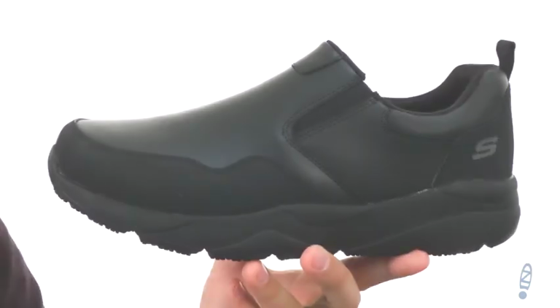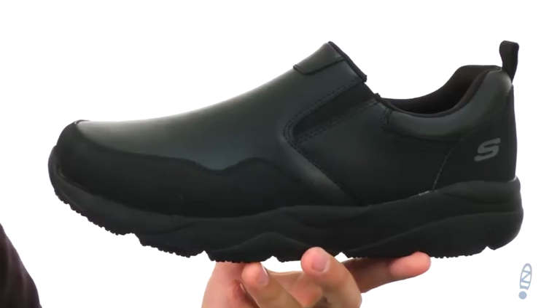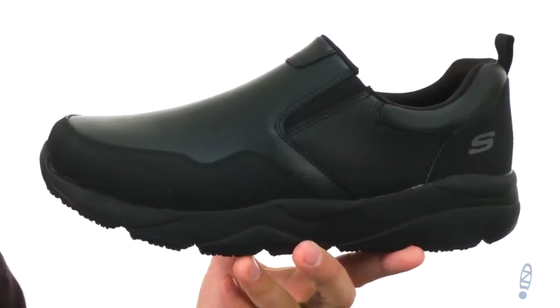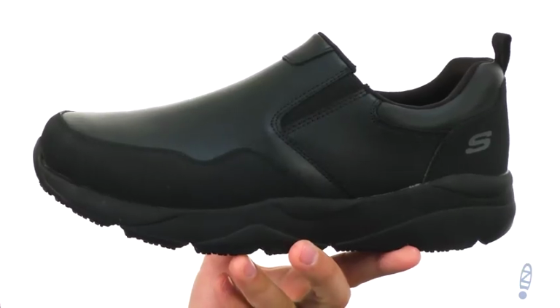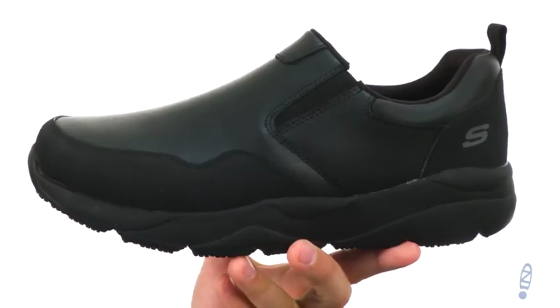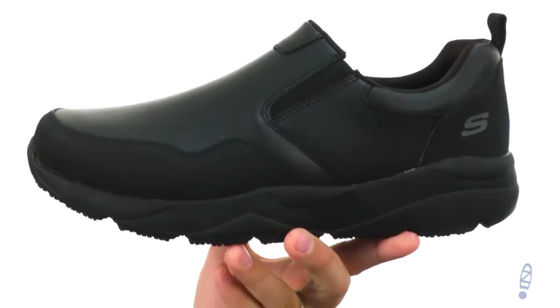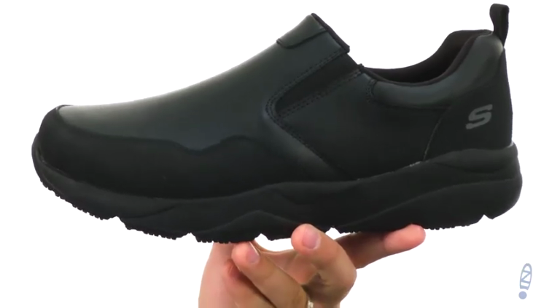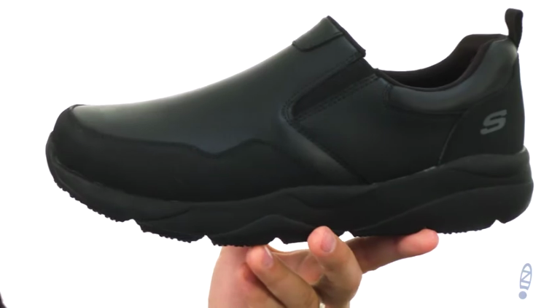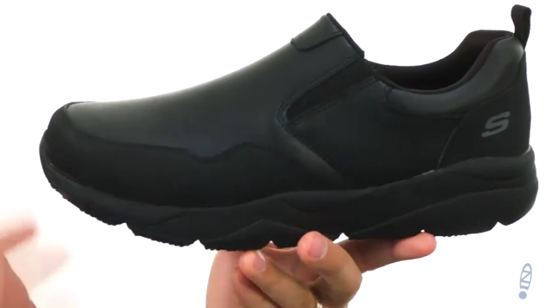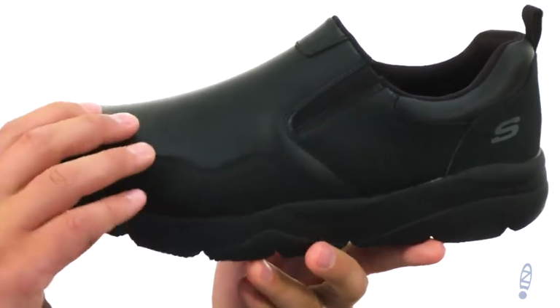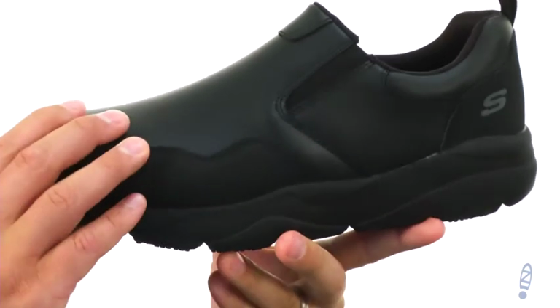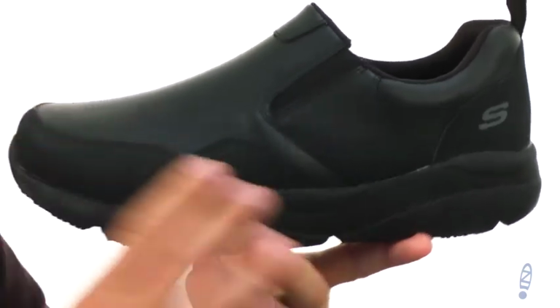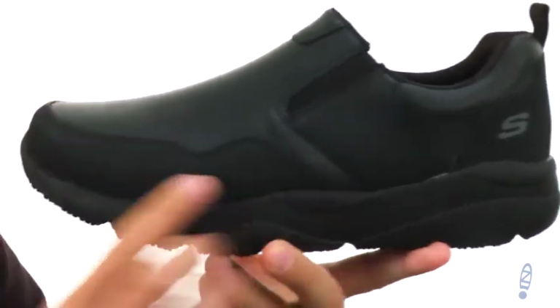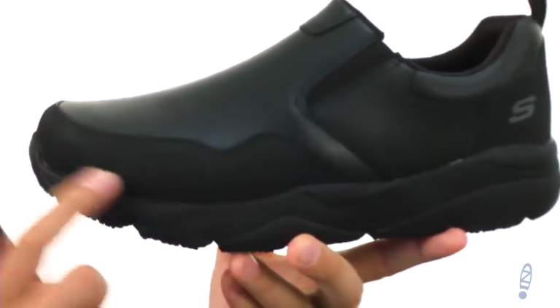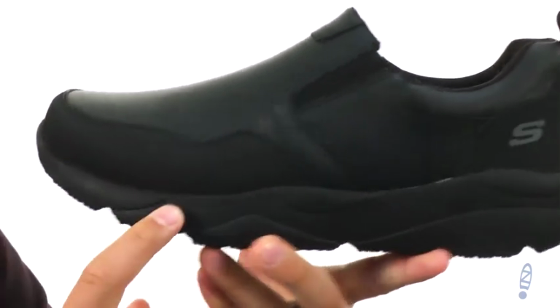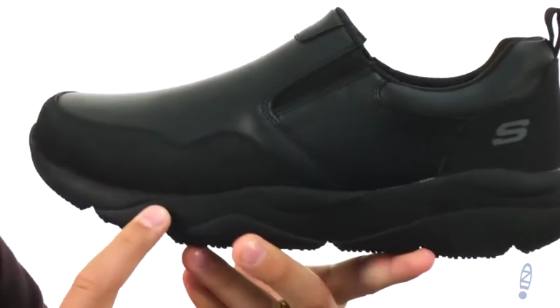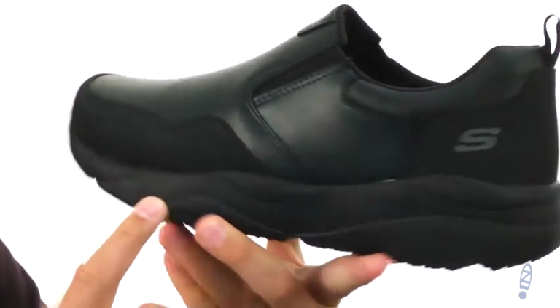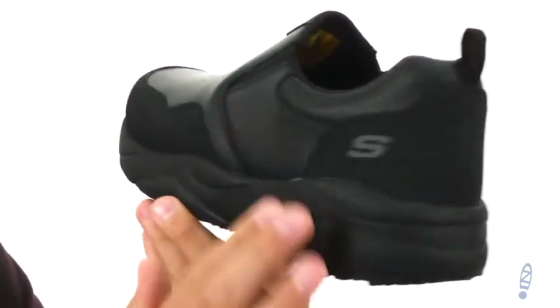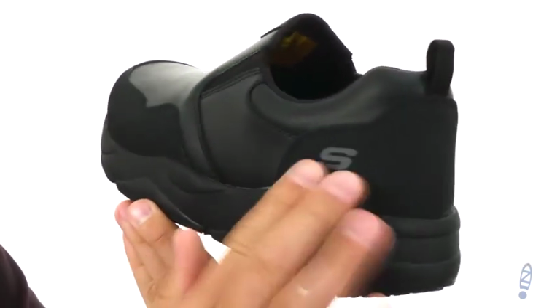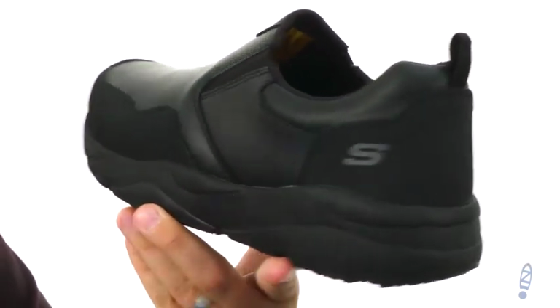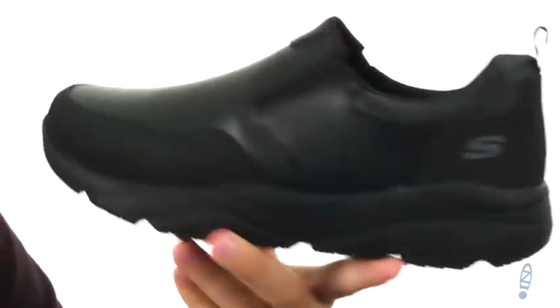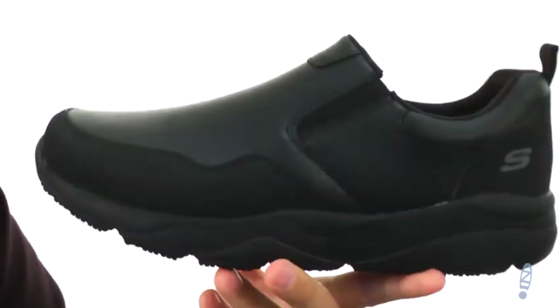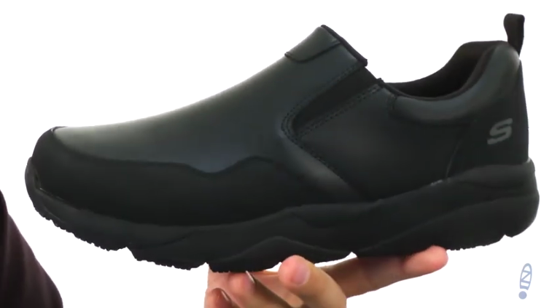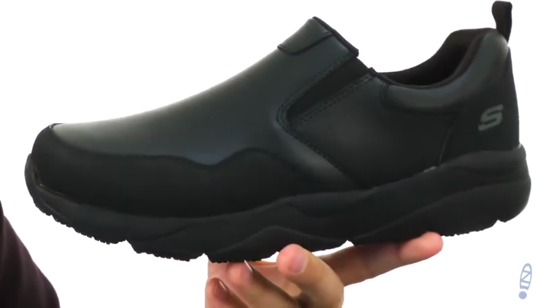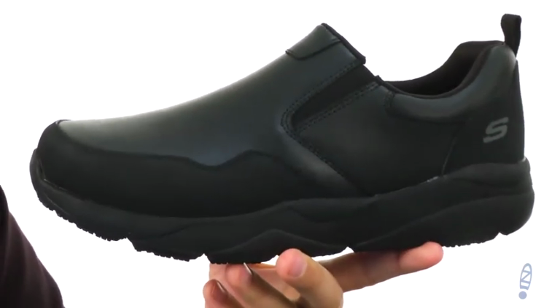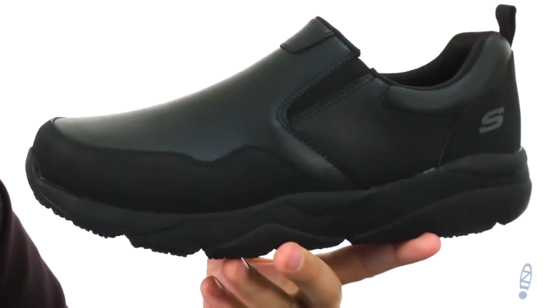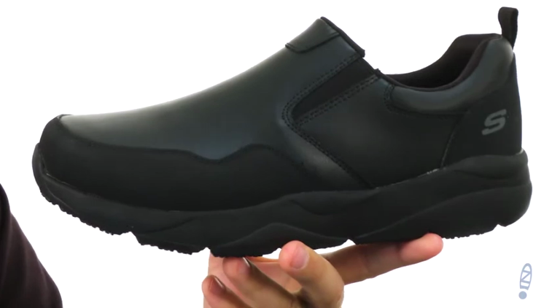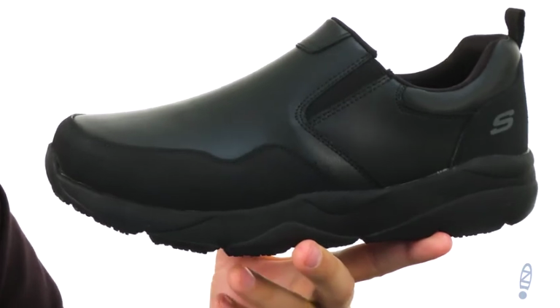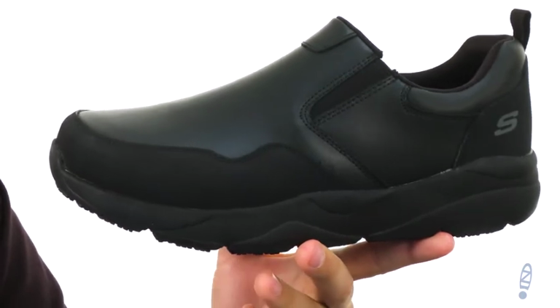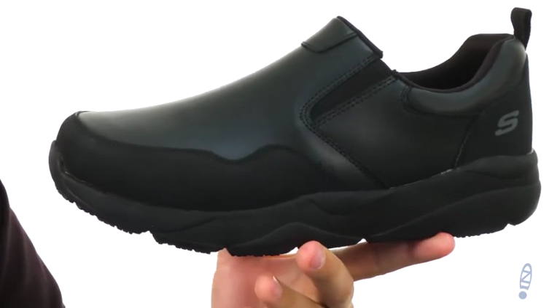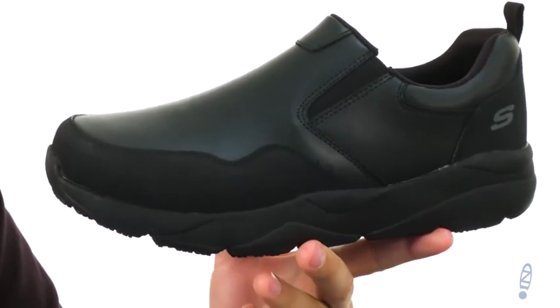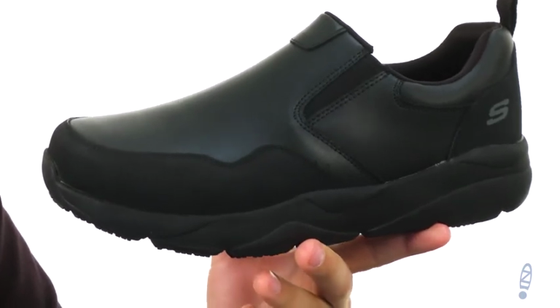These have a smooth leather upper — it's really sturdy. It's reinforced here in the front as well as around the back to give you excellent durability and keep your feet protected.